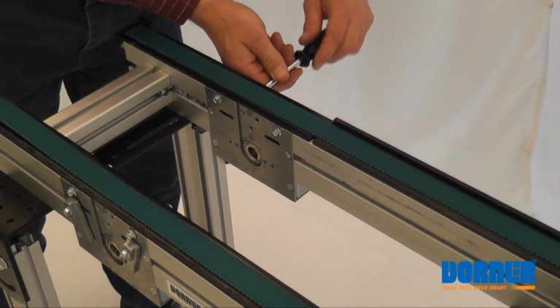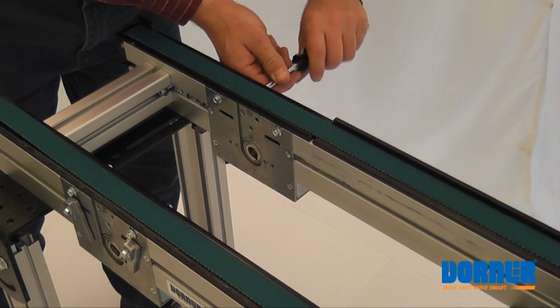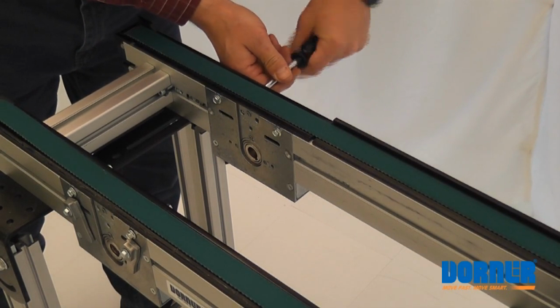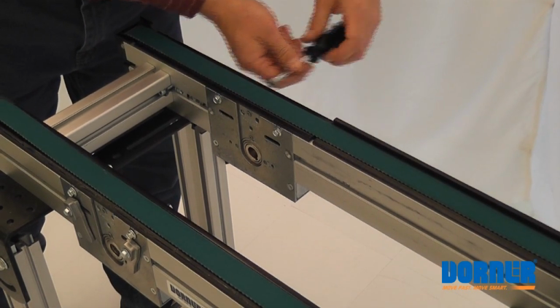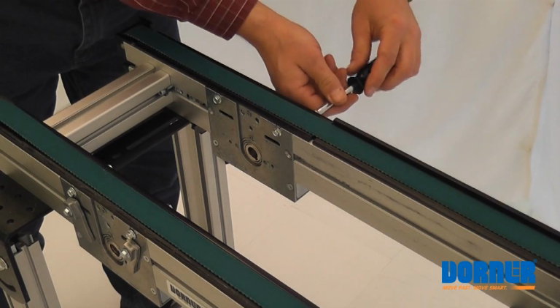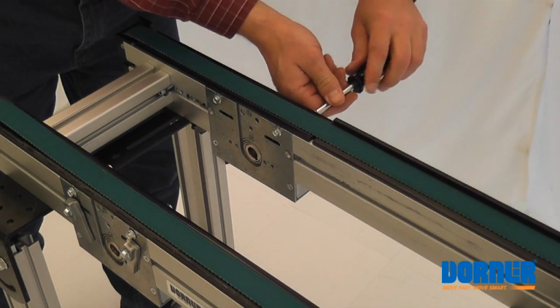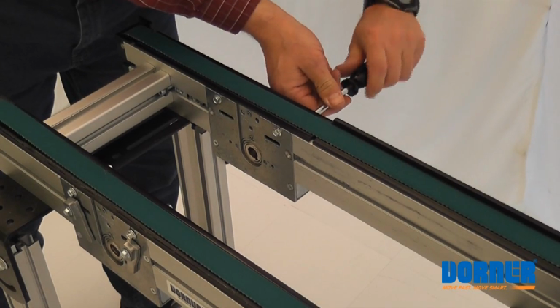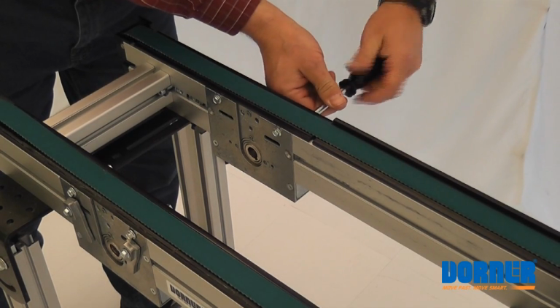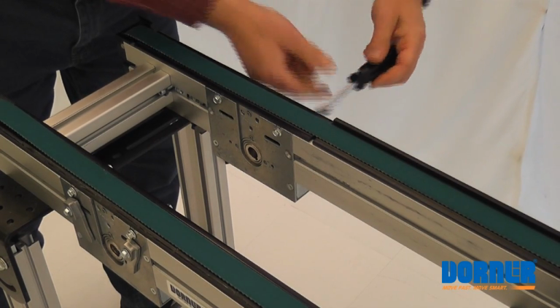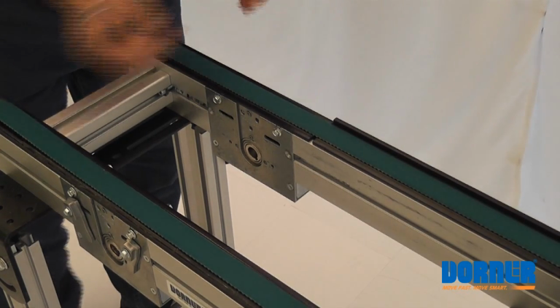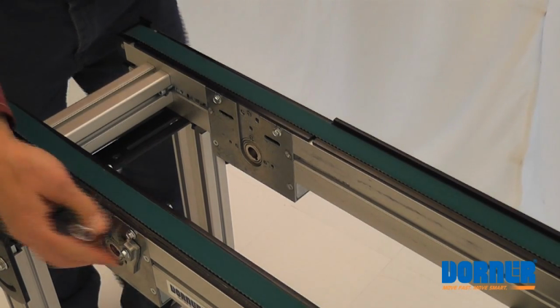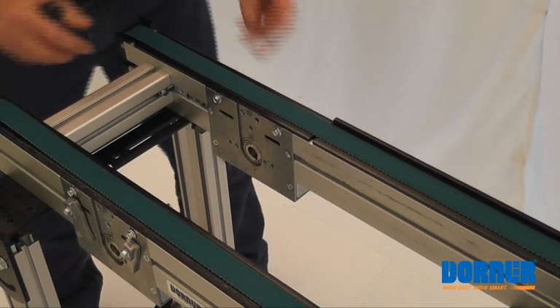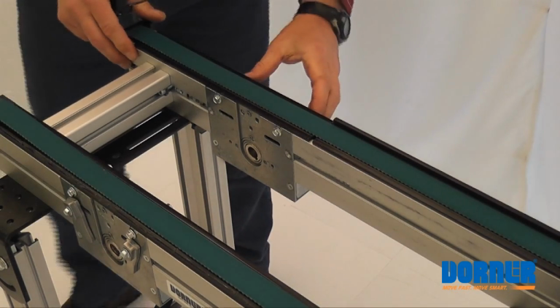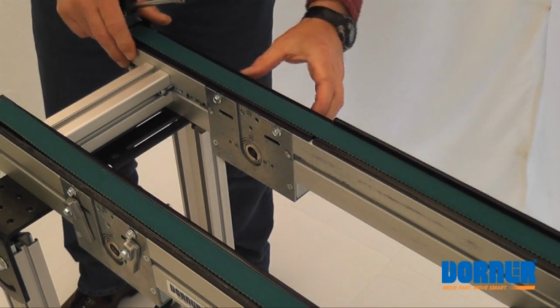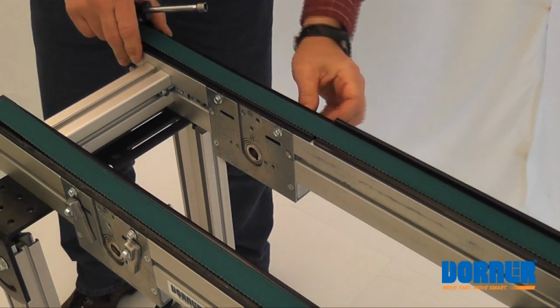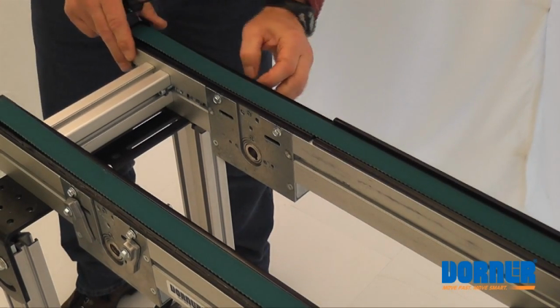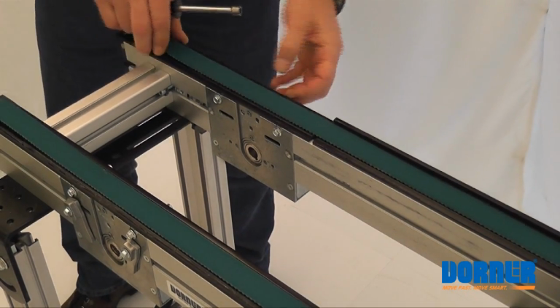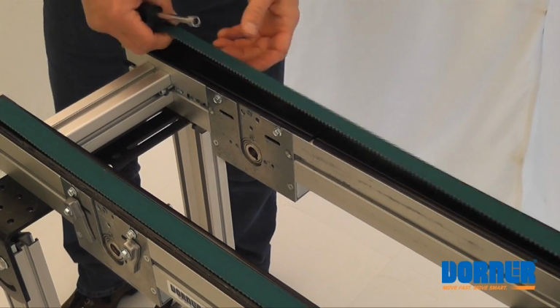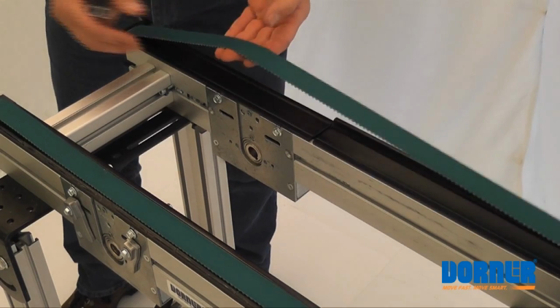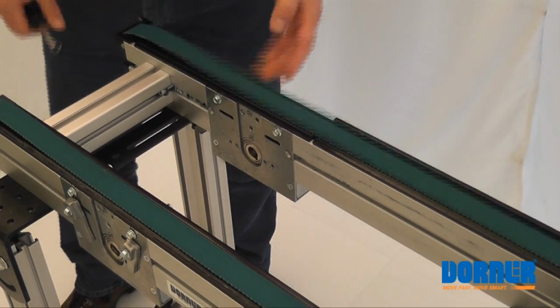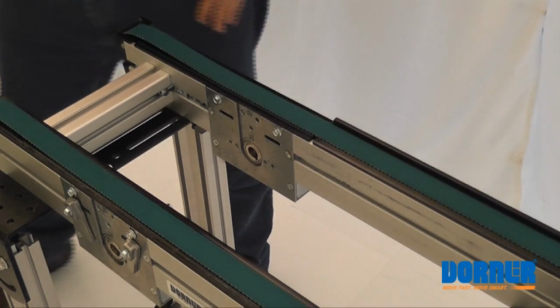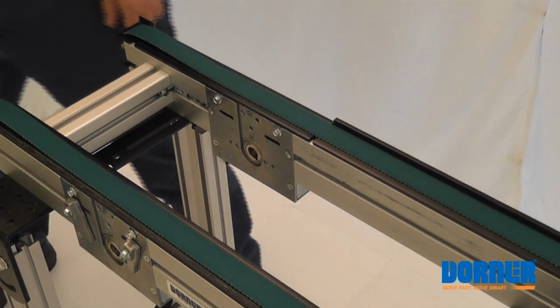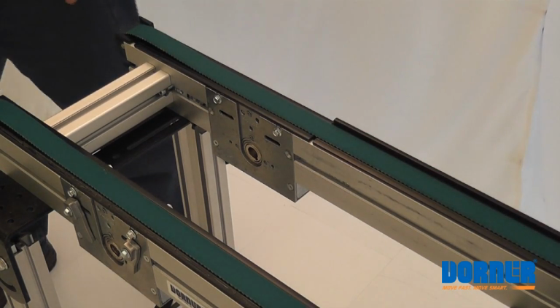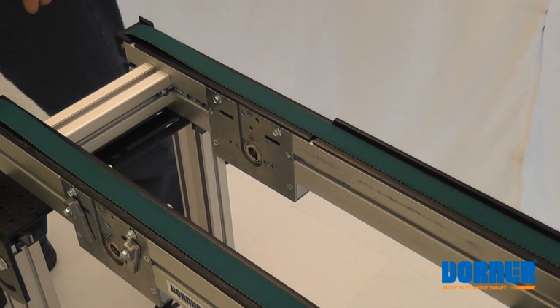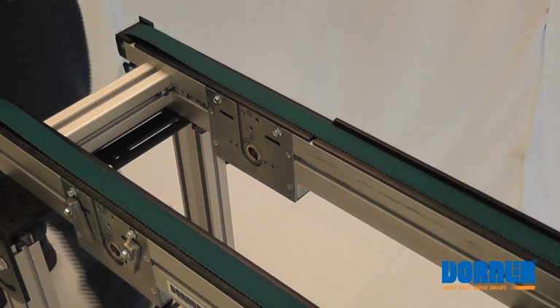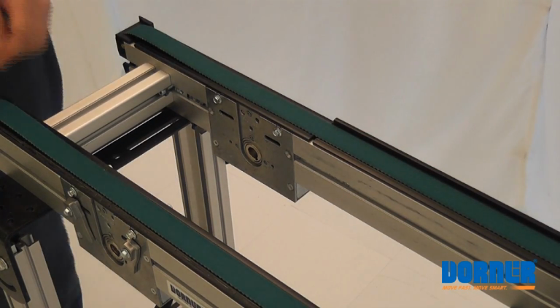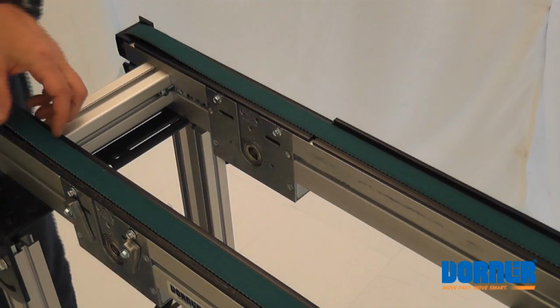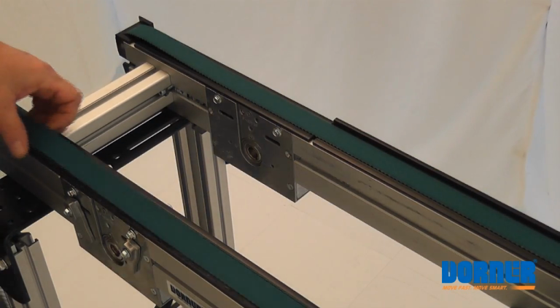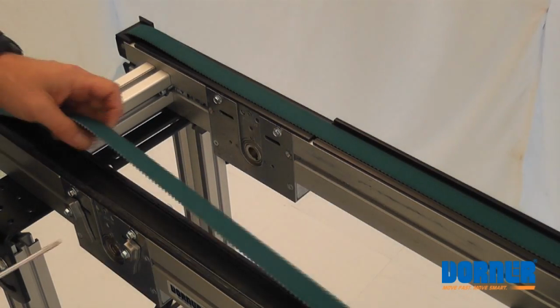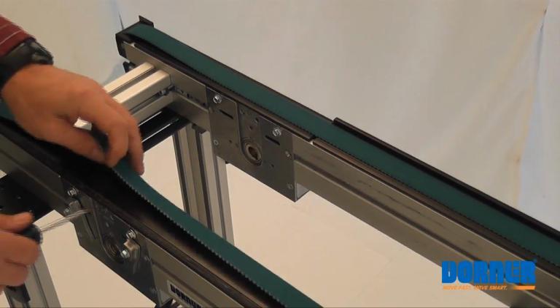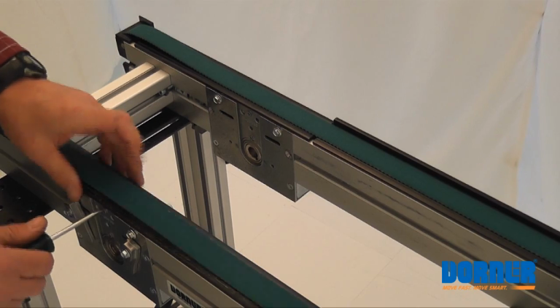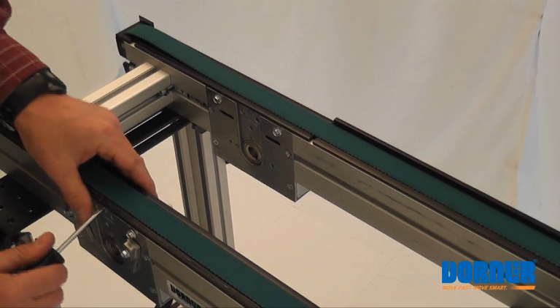Loosen the adjusters on the other side, which are identical to this side. Once your belt is loose, then we'll take off the bed plate.